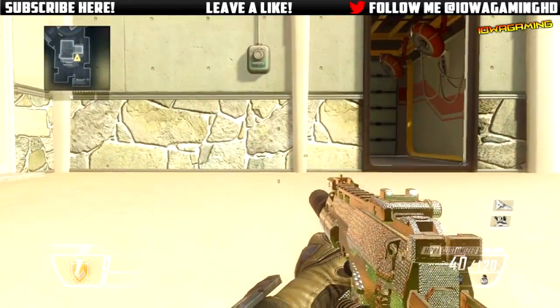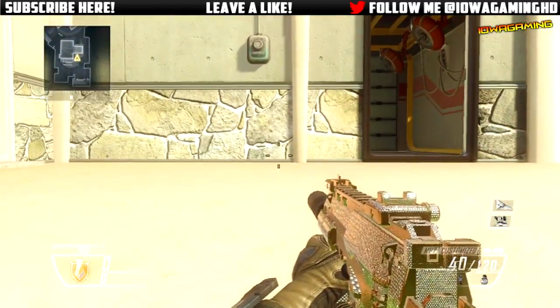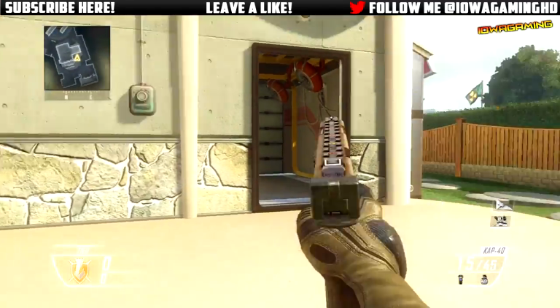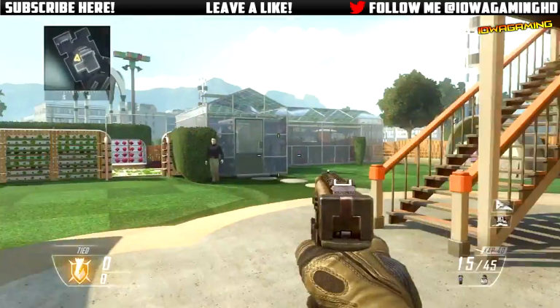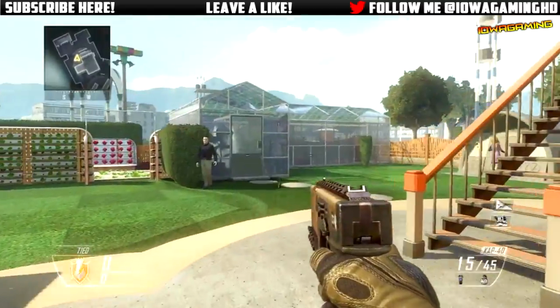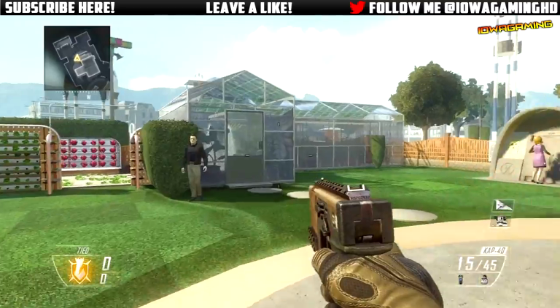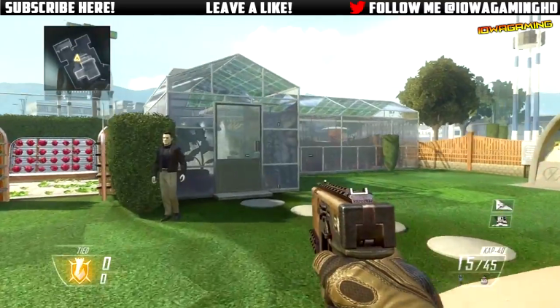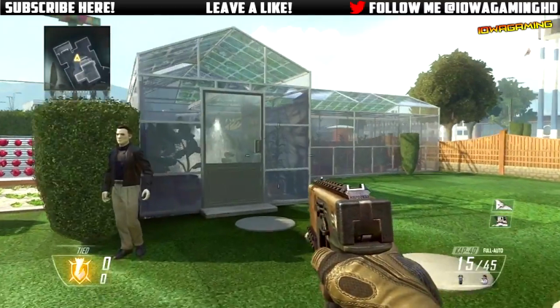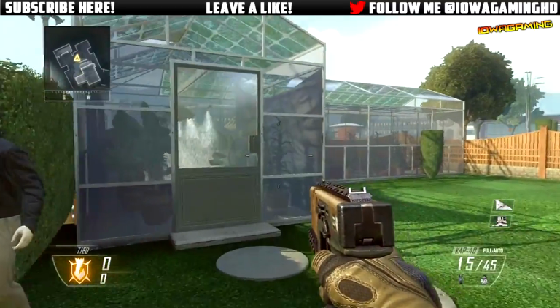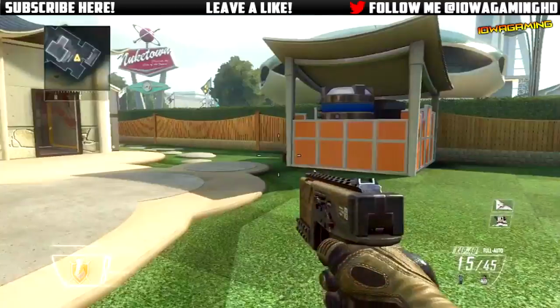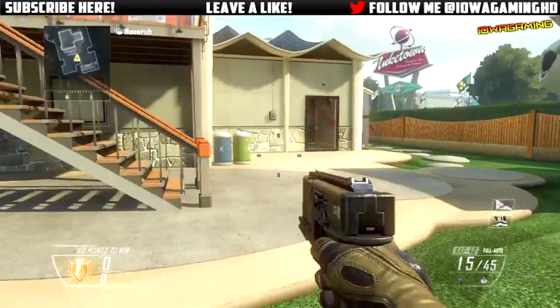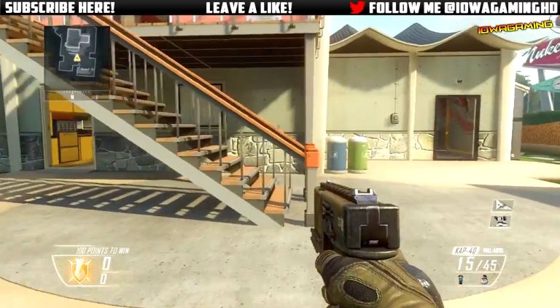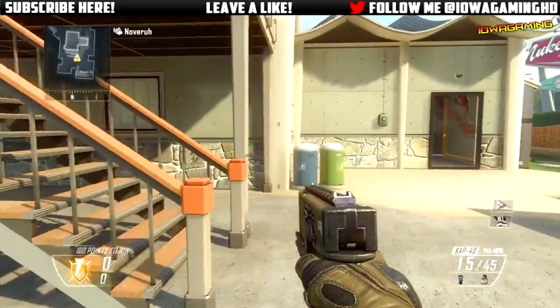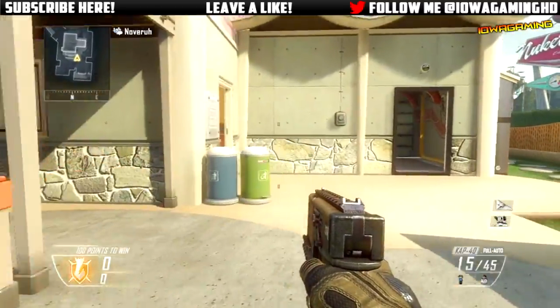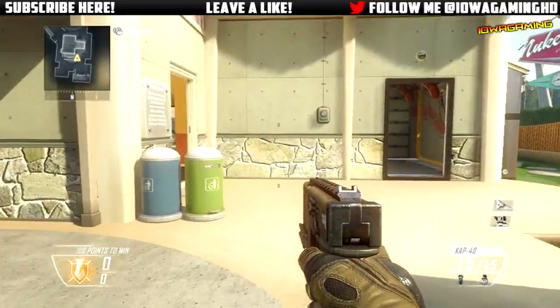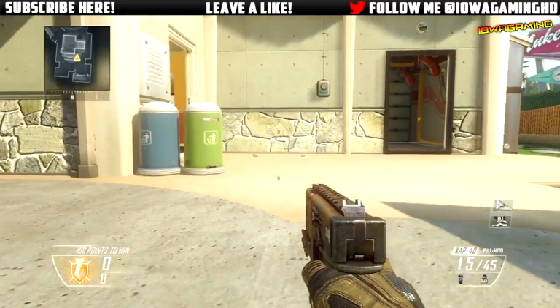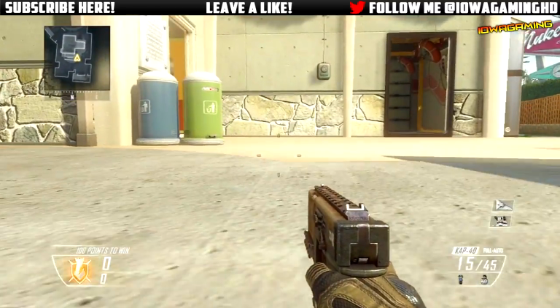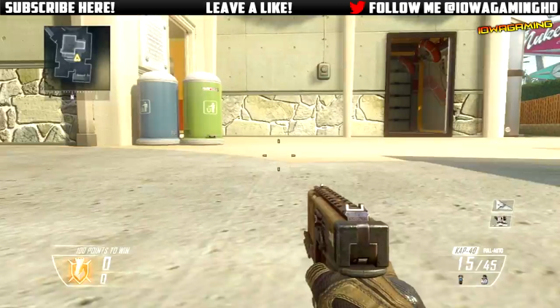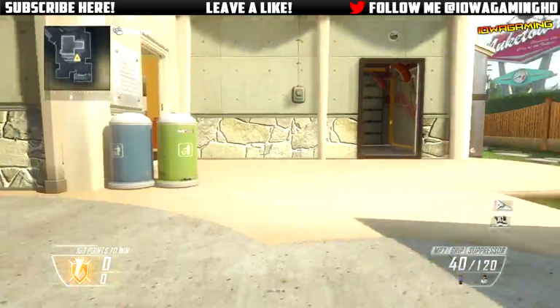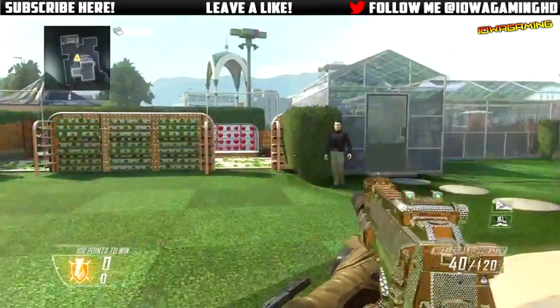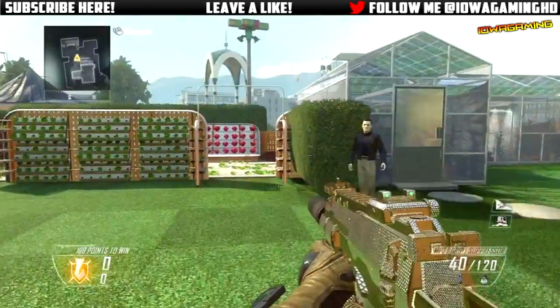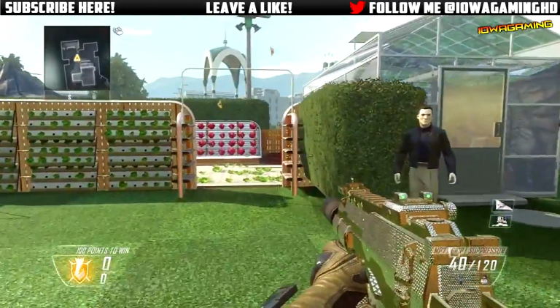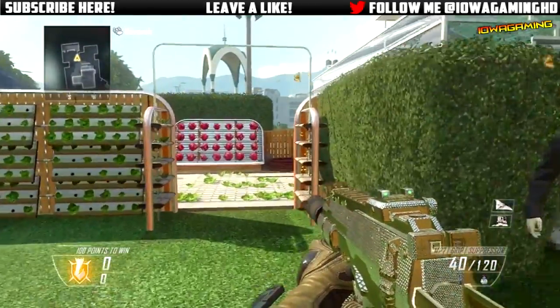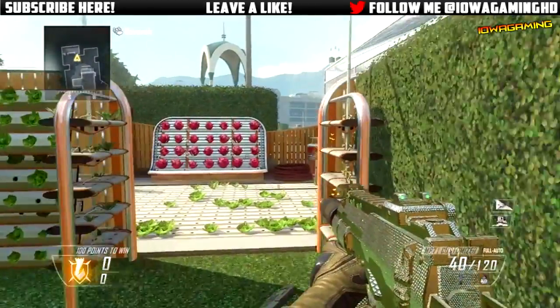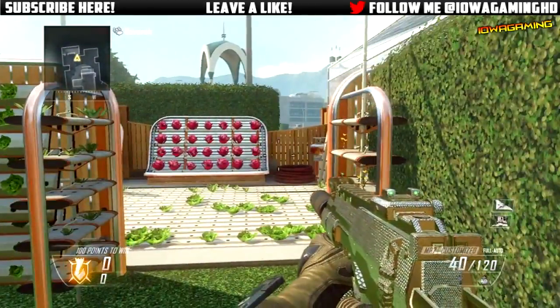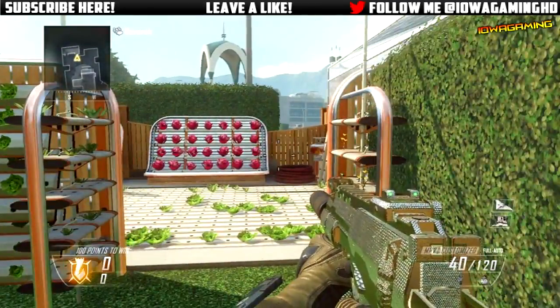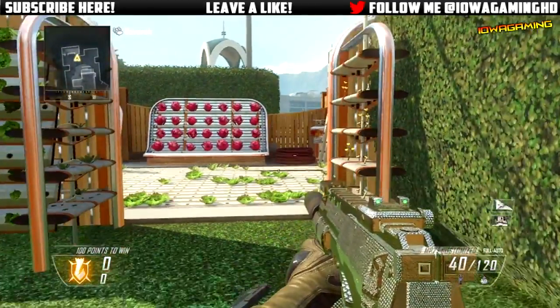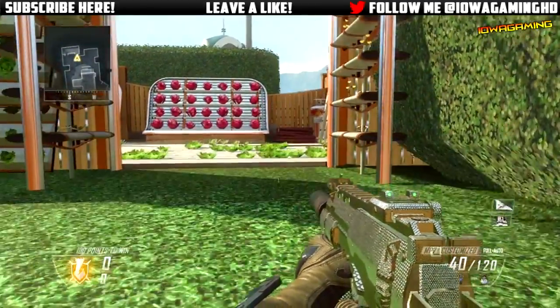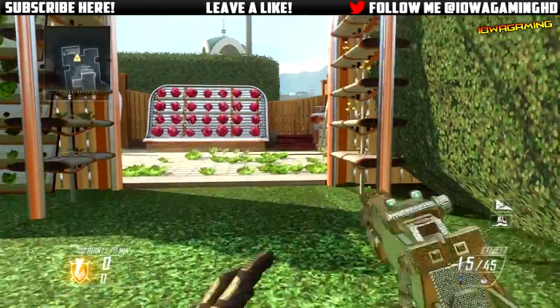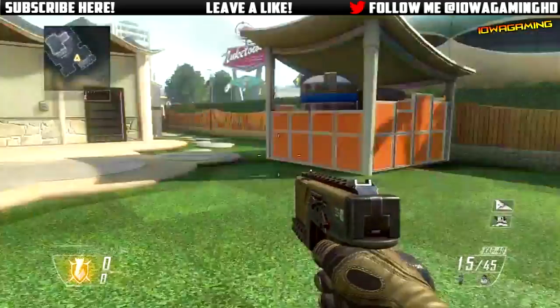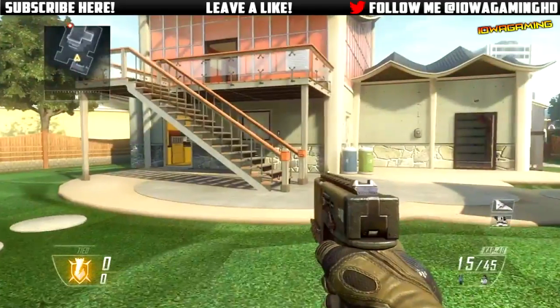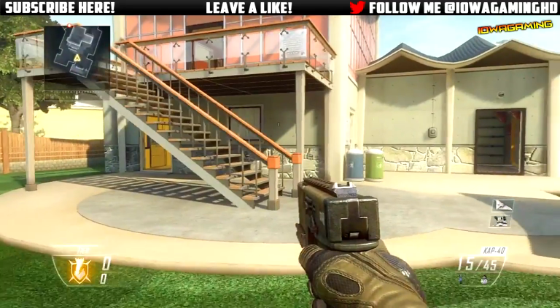So once again: go prone, tap A. As soon as you tap A, tap Y. Then after you have tapped Y, do a 180 with your right stick. Then as soon as you've done that, simply walk forward in the direction you want to, and you look like you're sliding.